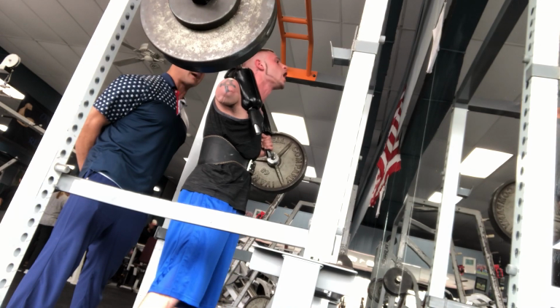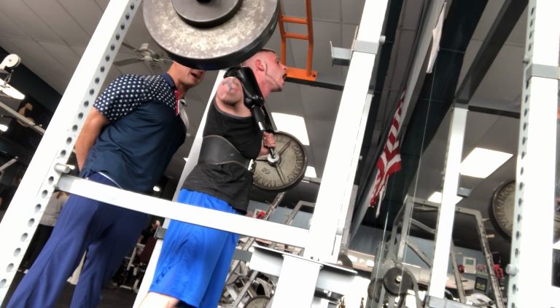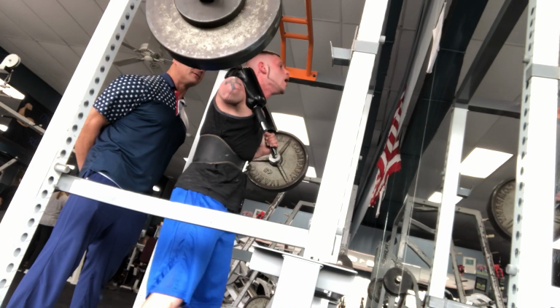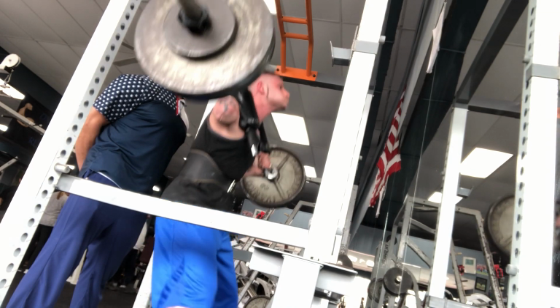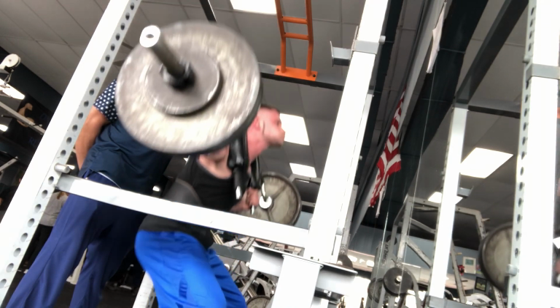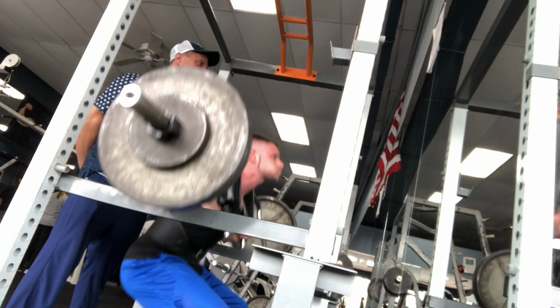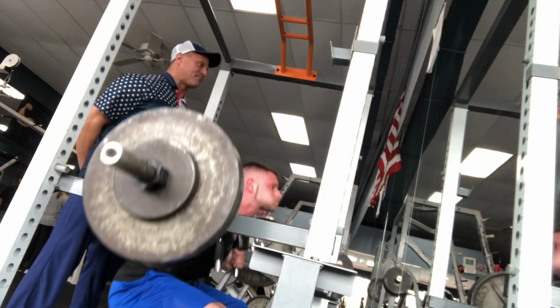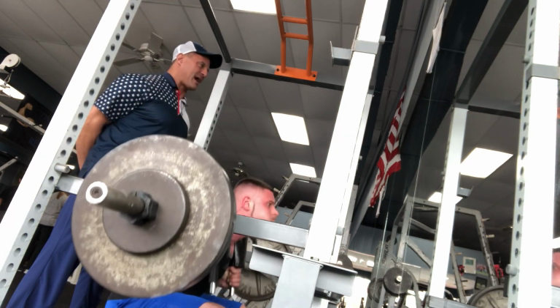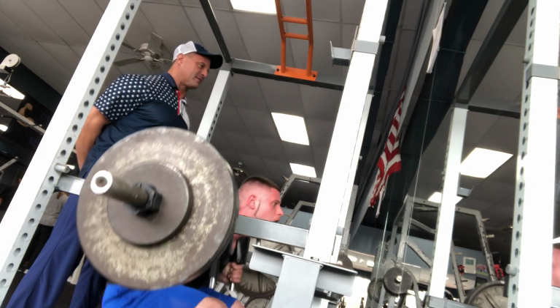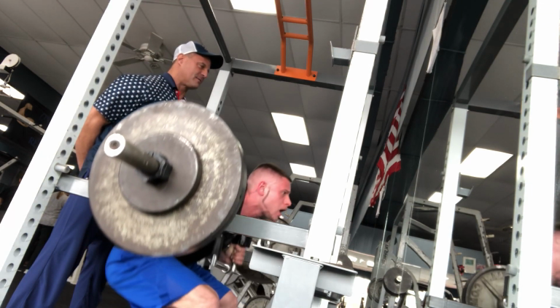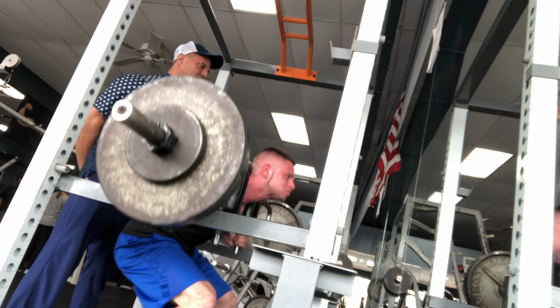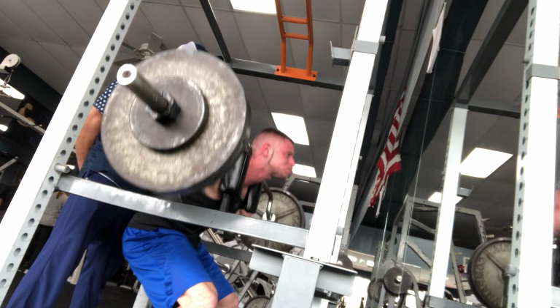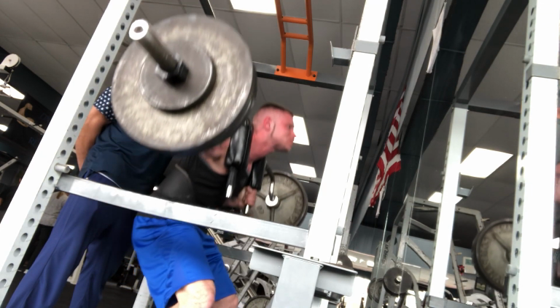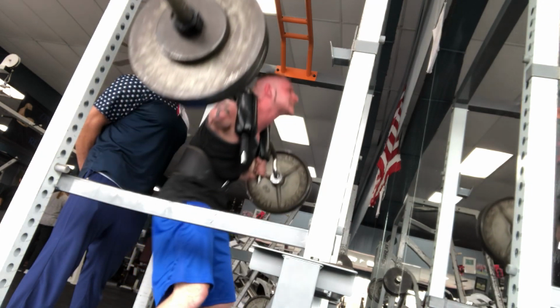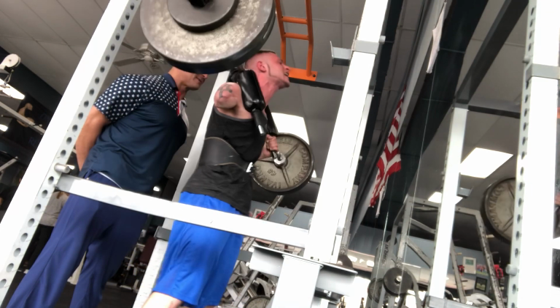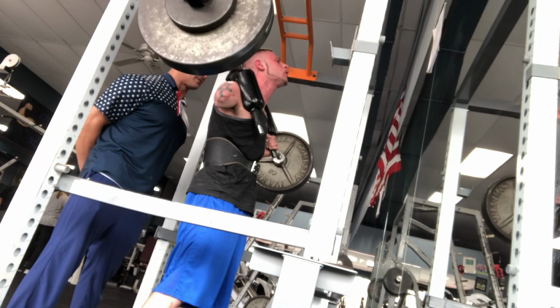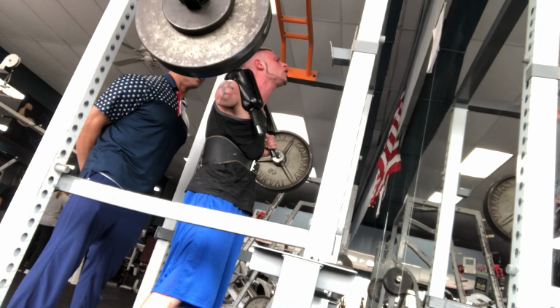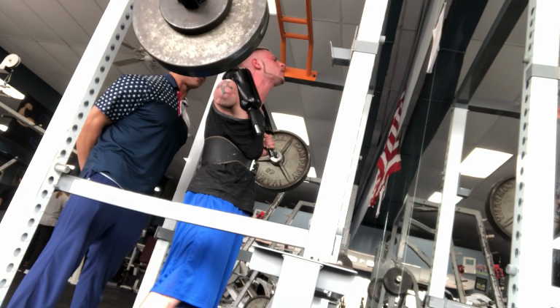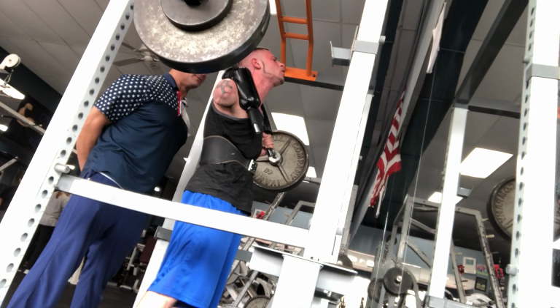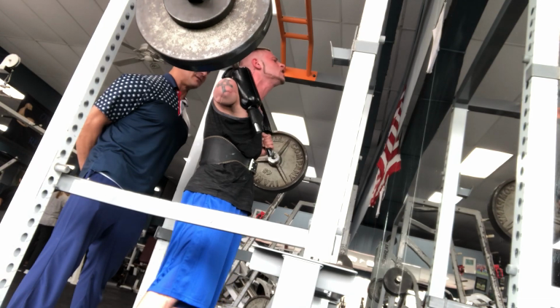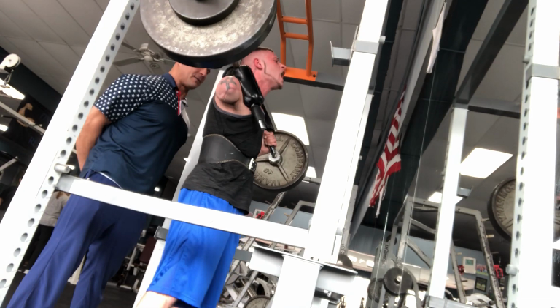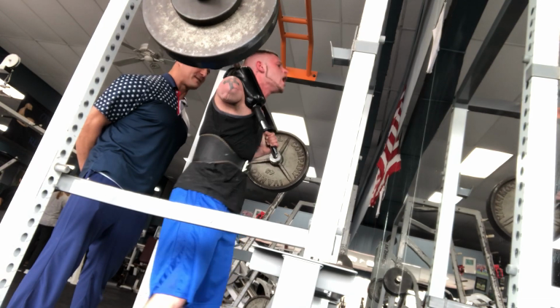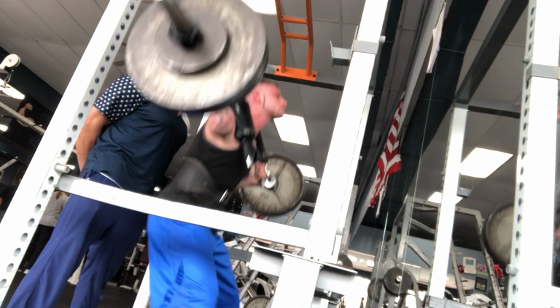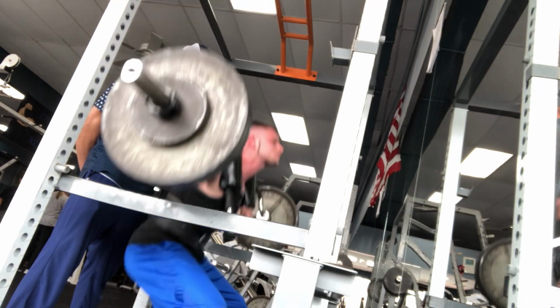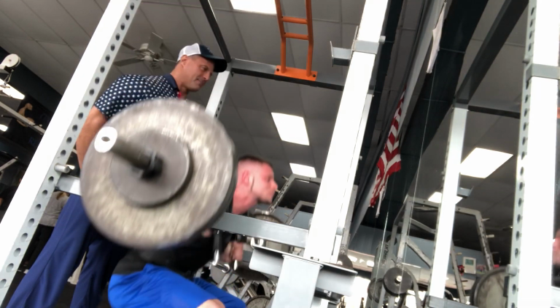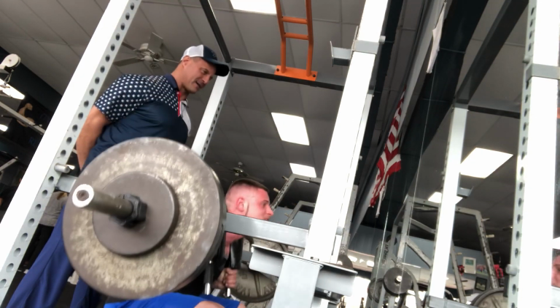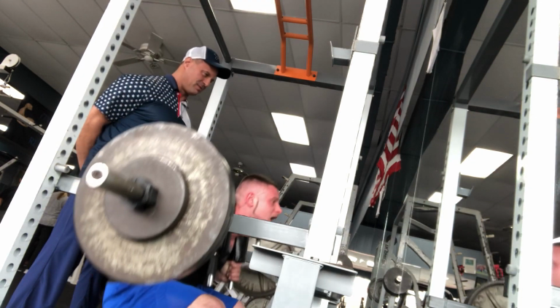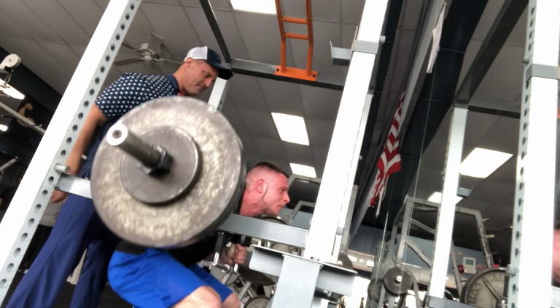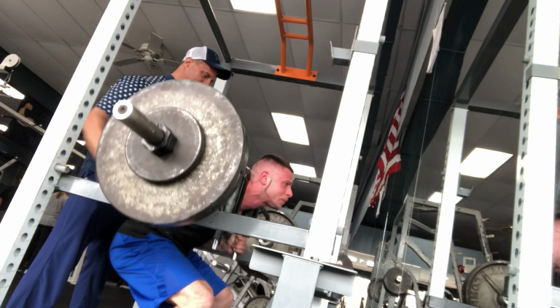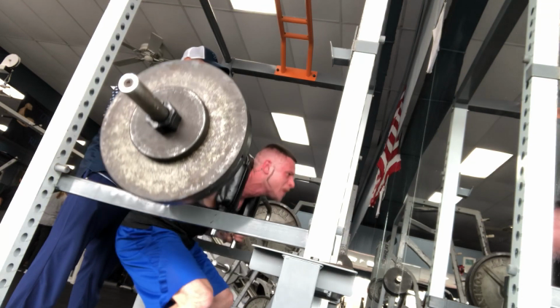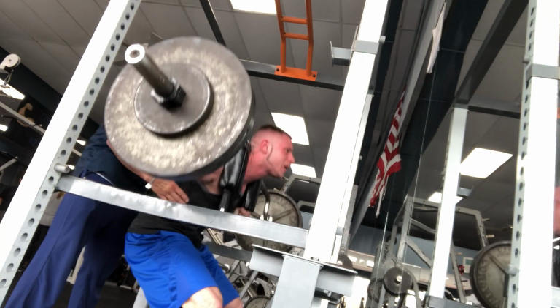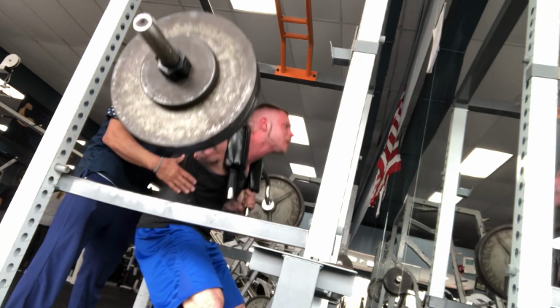Don't stop, down. Back up, bring it down. One more time, chest up, chest up, bring it down, let's go. Down, back up. Up, up, up.